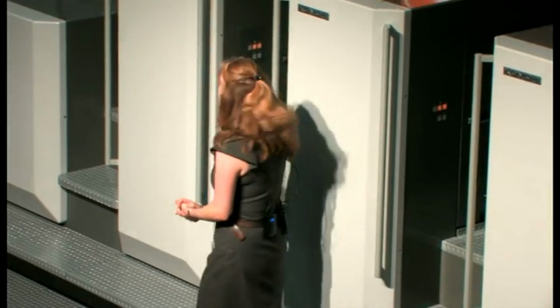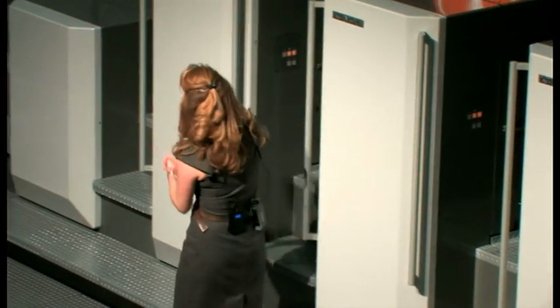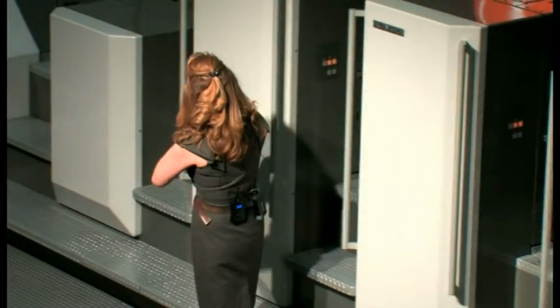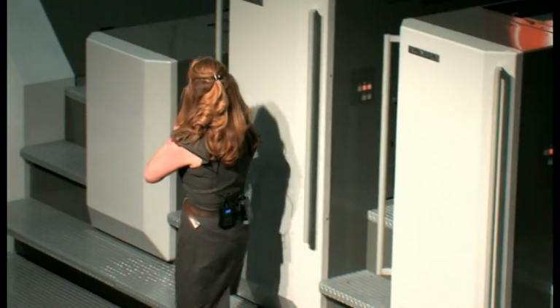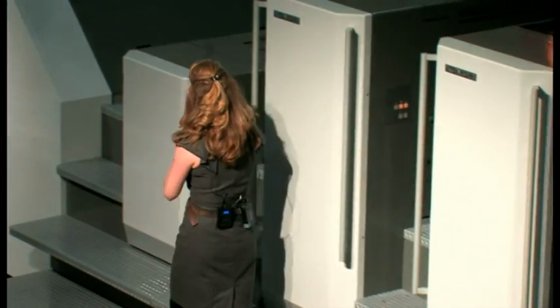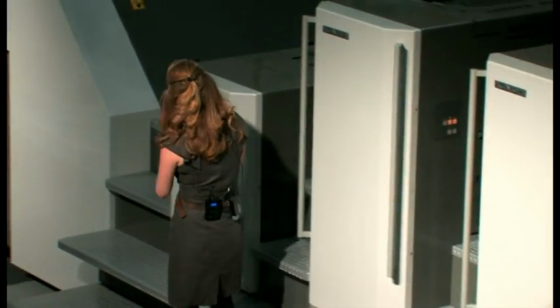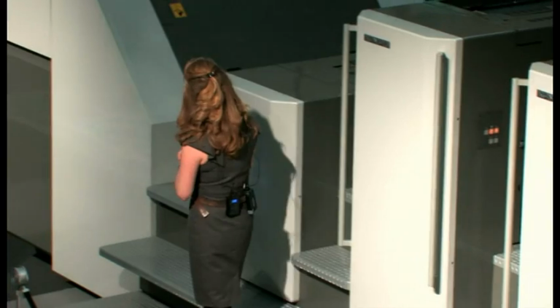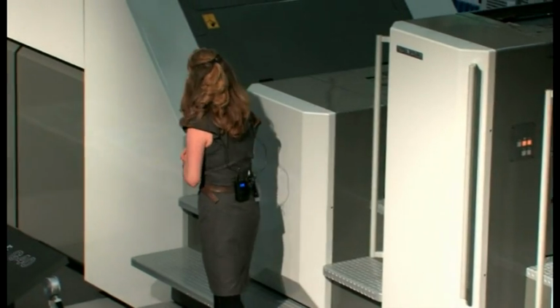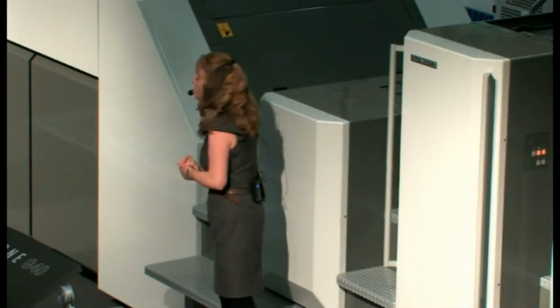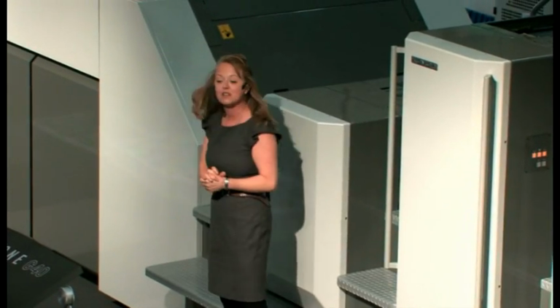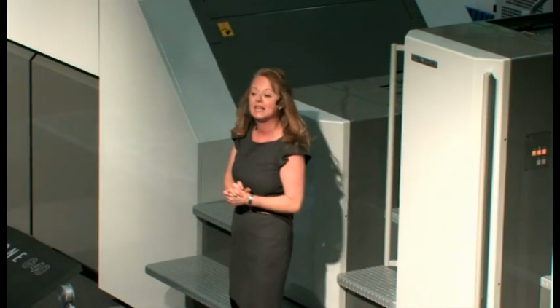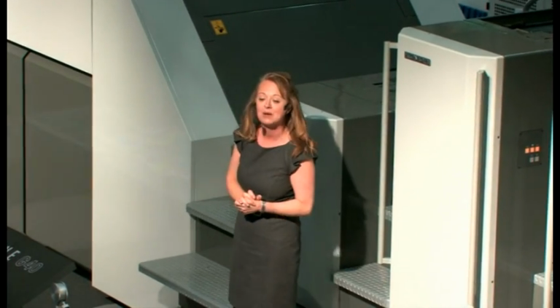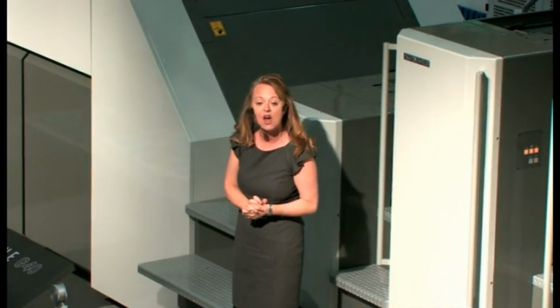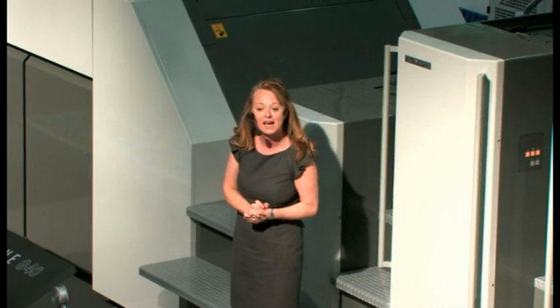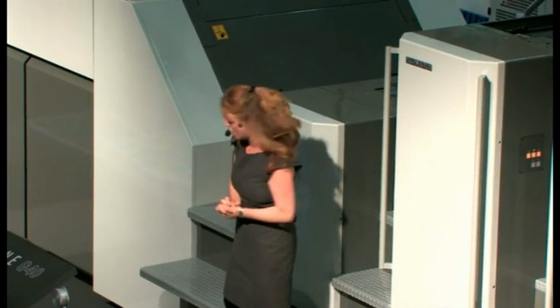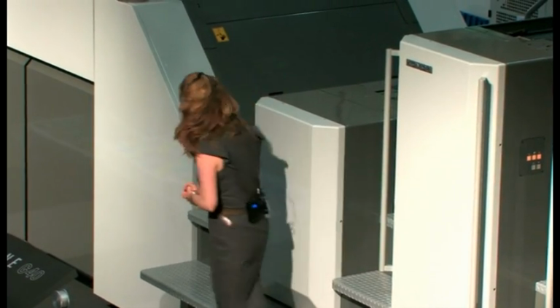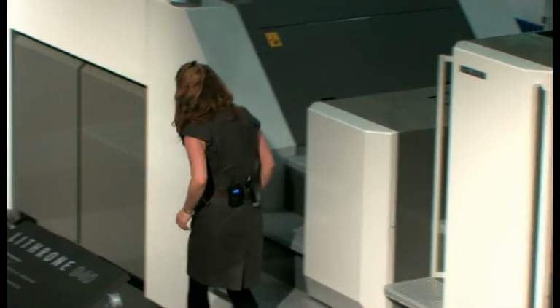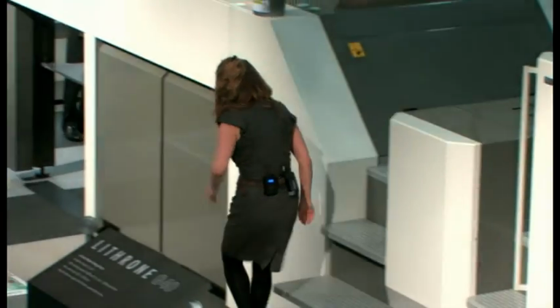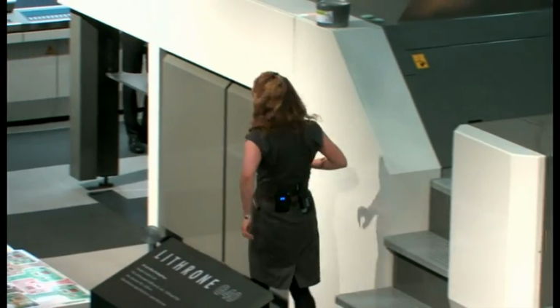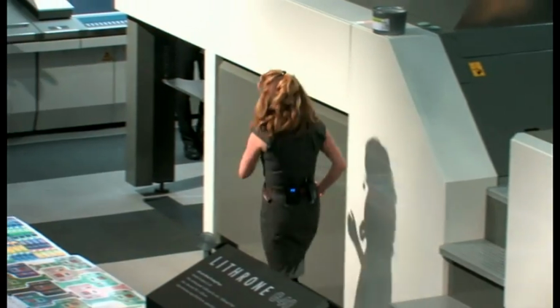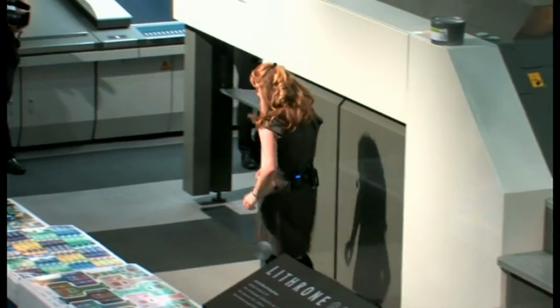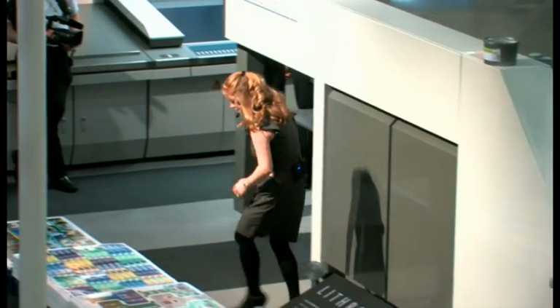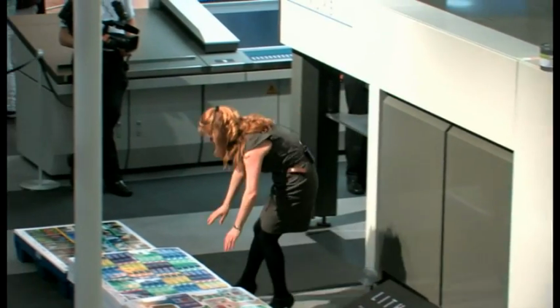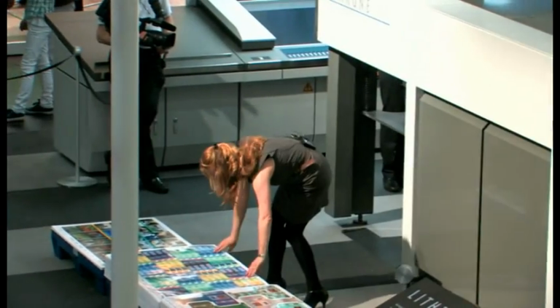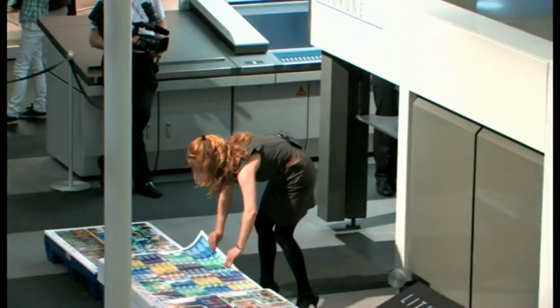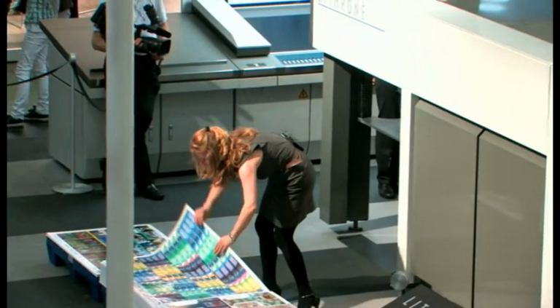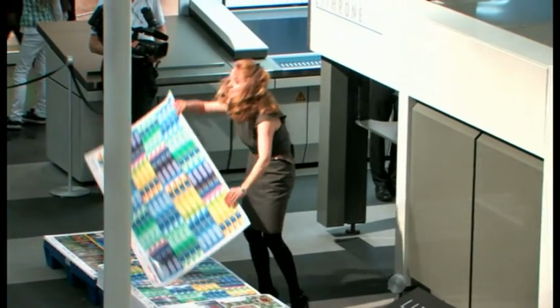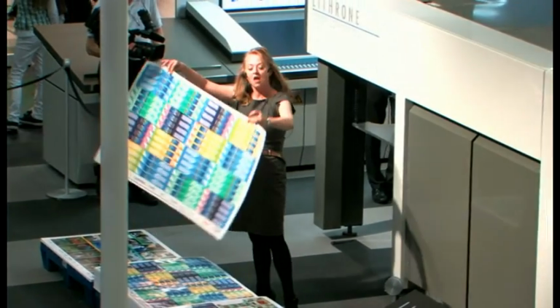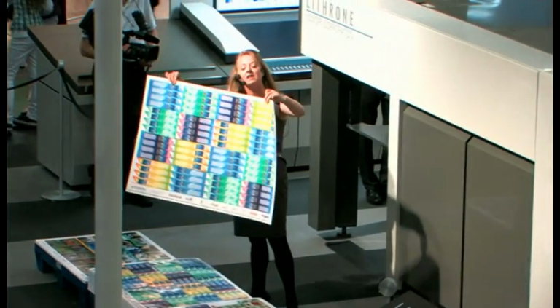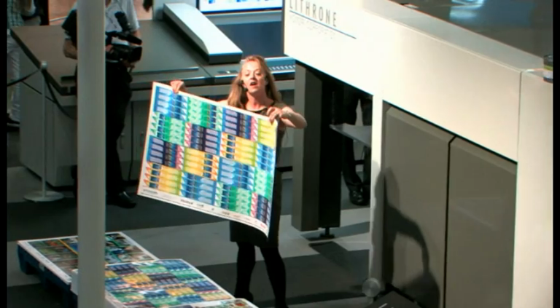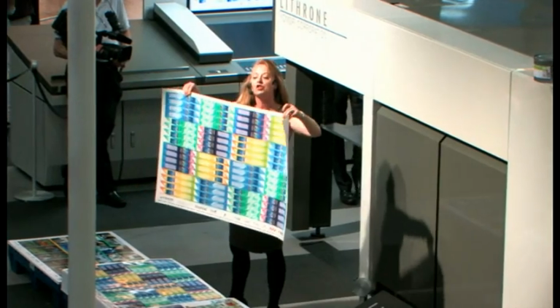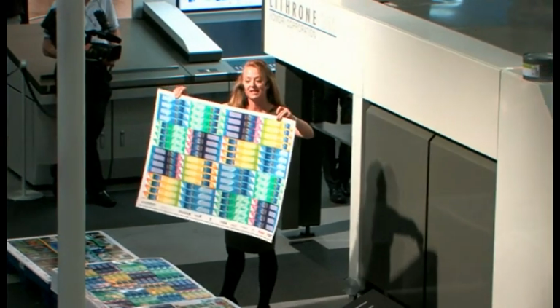Philippe, would you mind starting the first job for us? That's going to be label printing on light stock. This is the image that we're going to be printing — it's a cover for chopsticks.